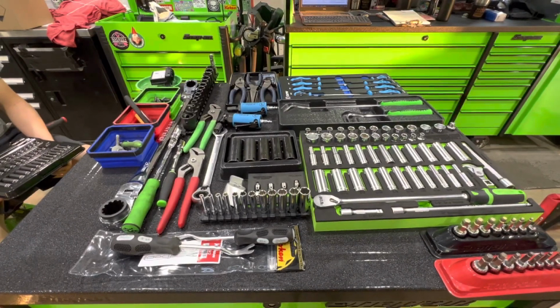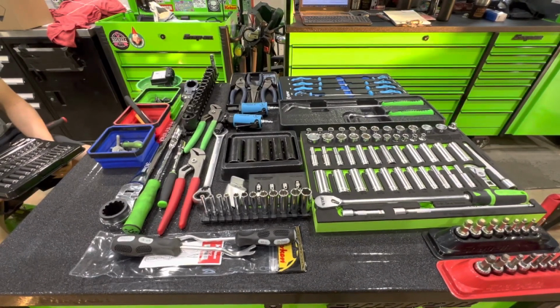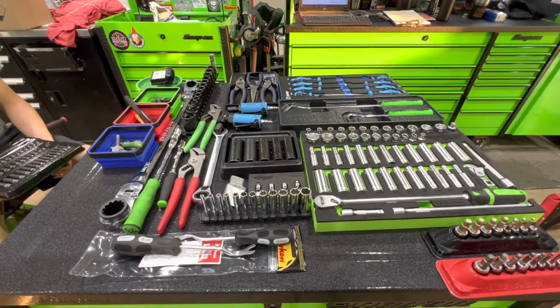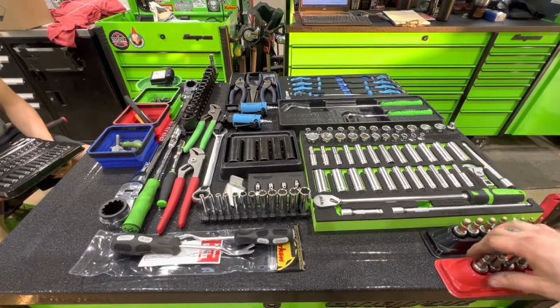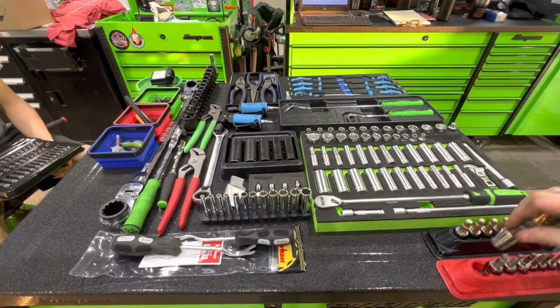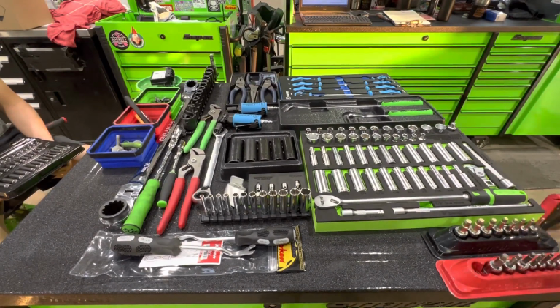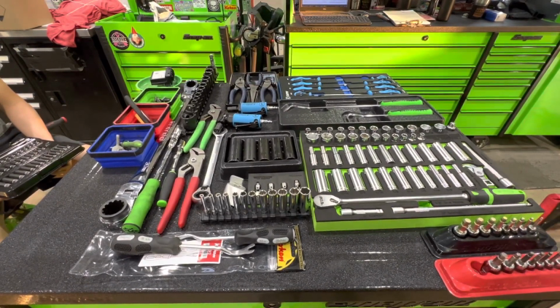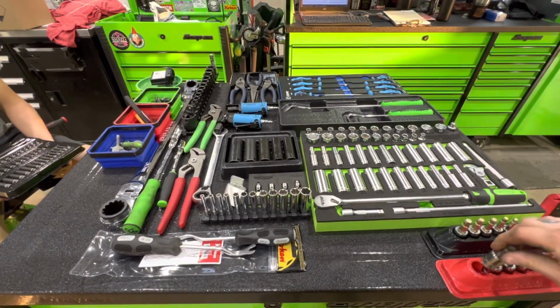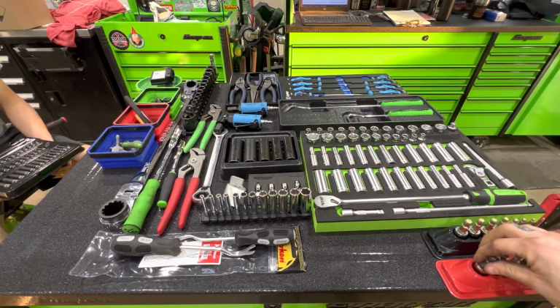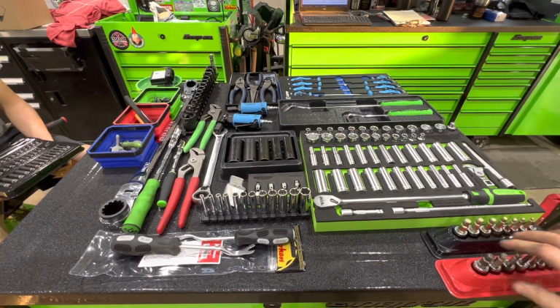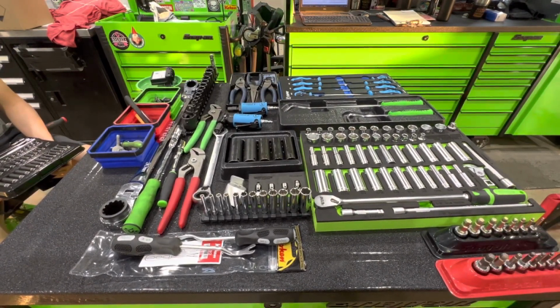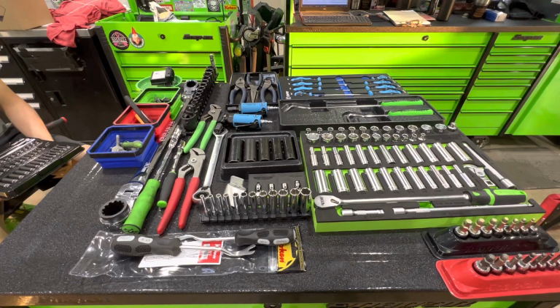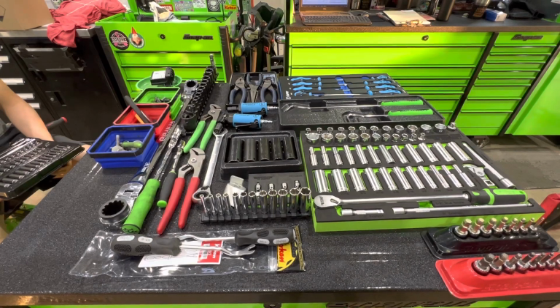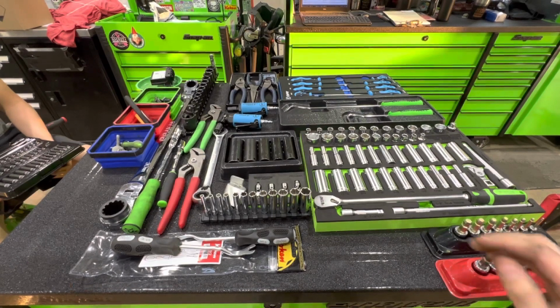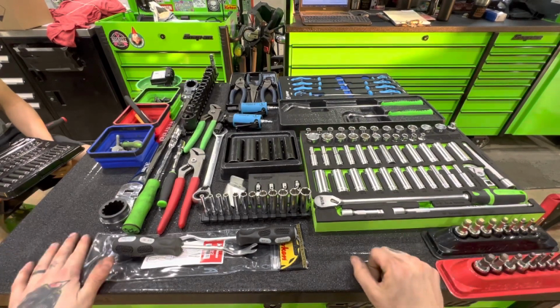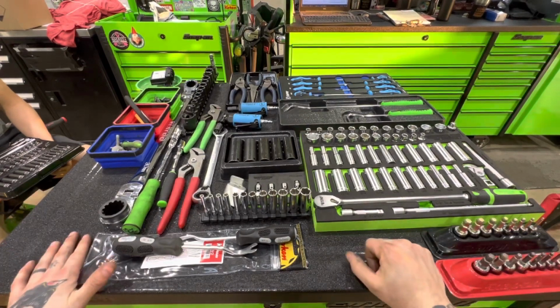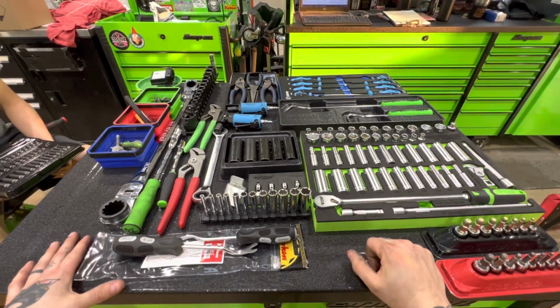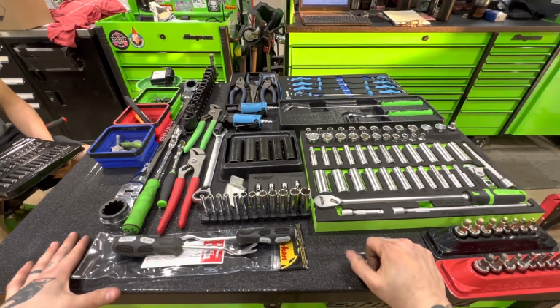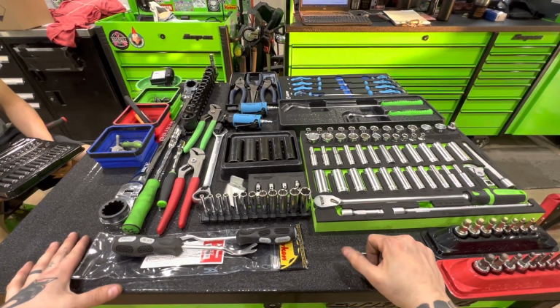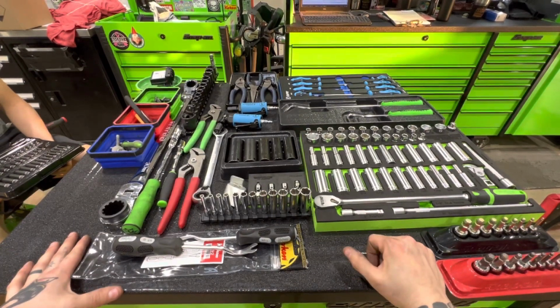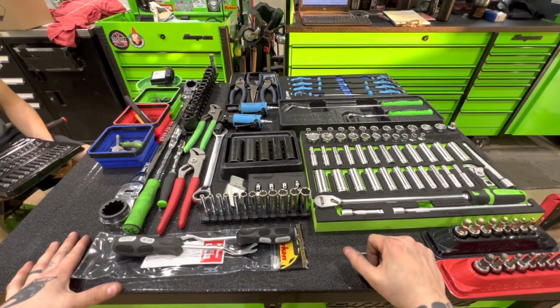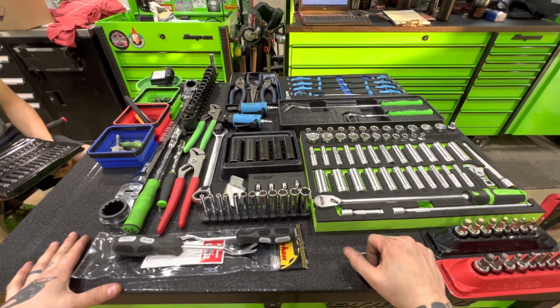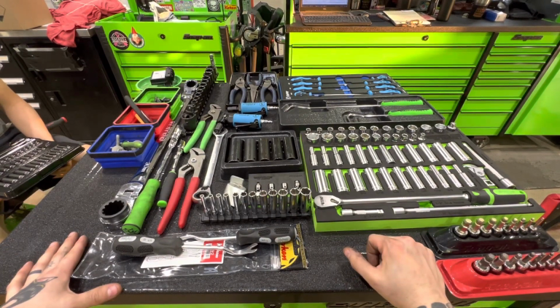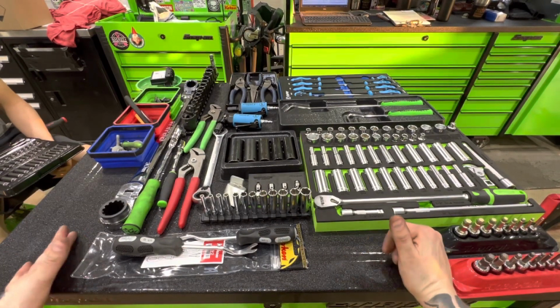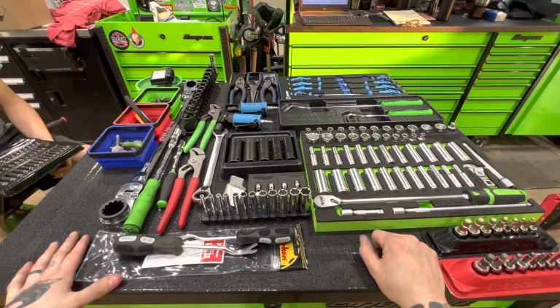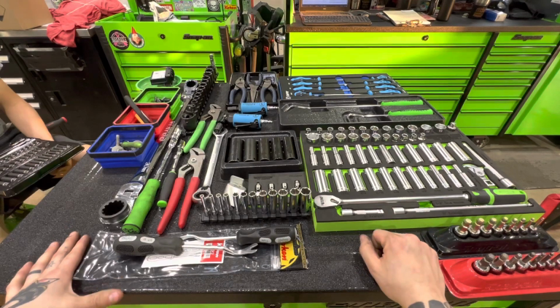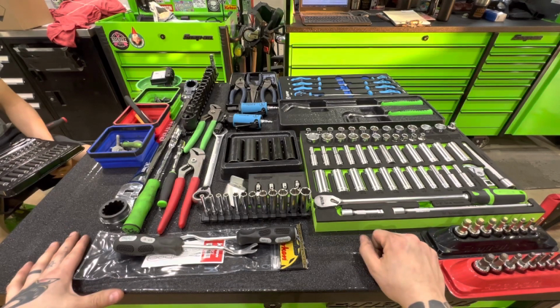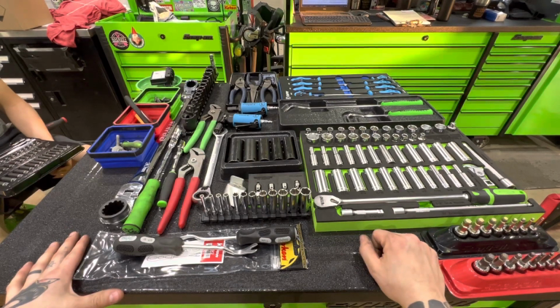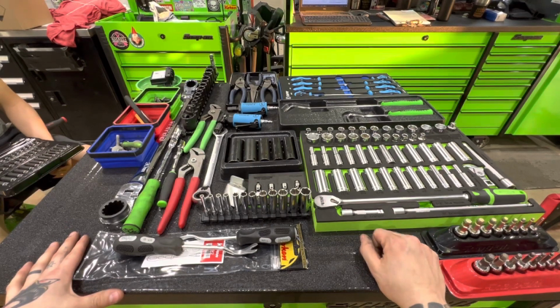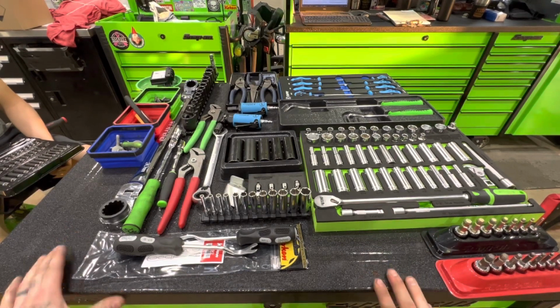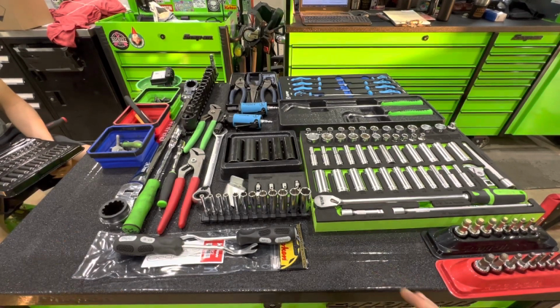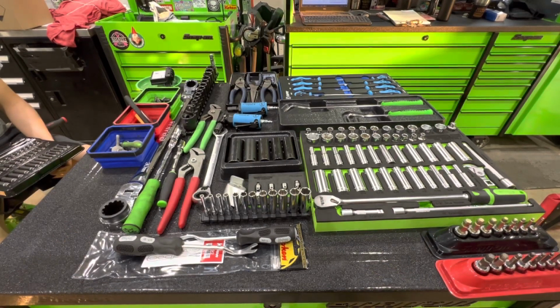Alright guys, I asked on Instagram if y'all want to see a tool haul, so here we go. This is me and the apprentice on our team — the last few months of stuff. Let's start up here.